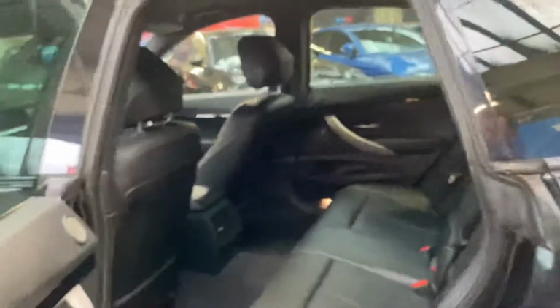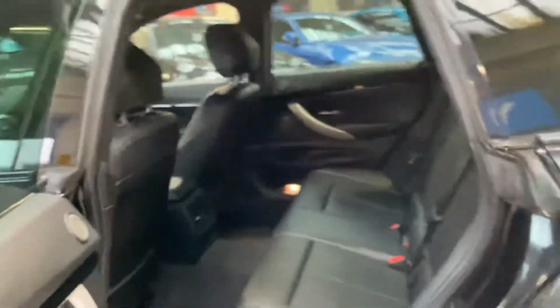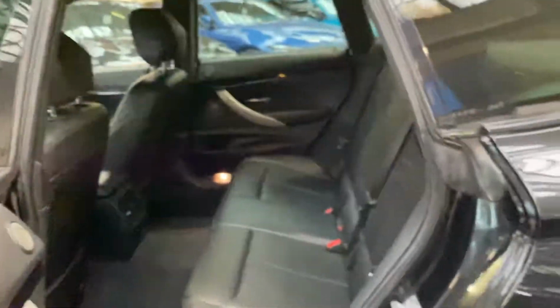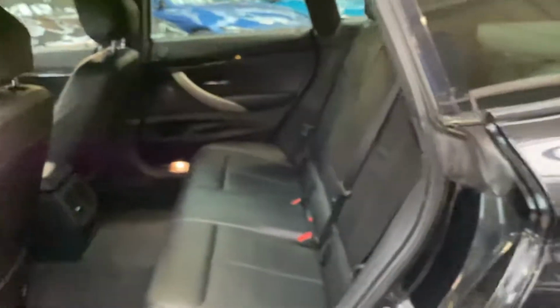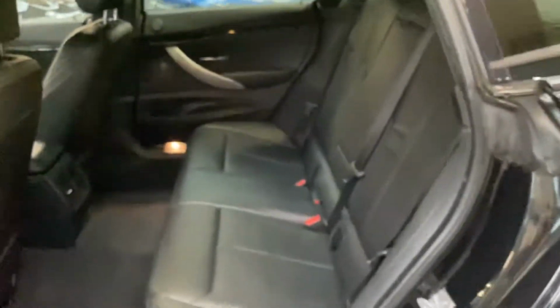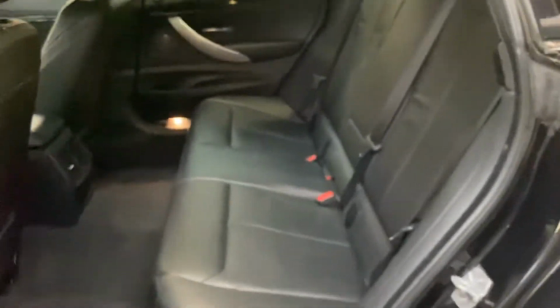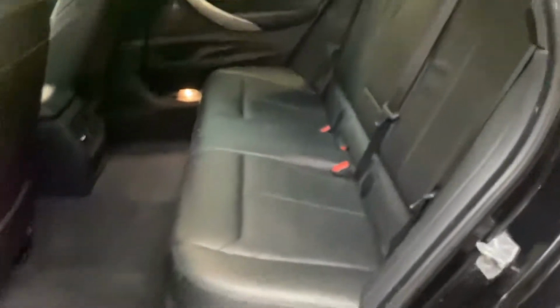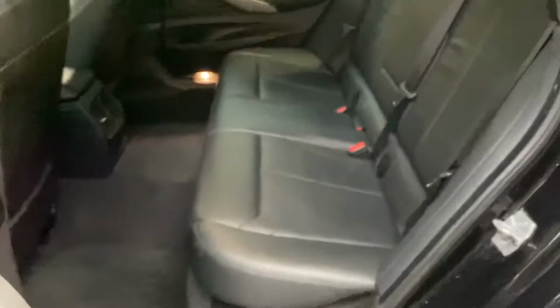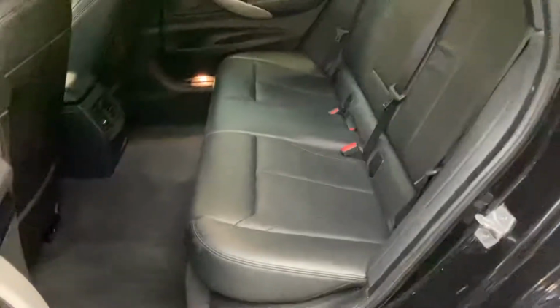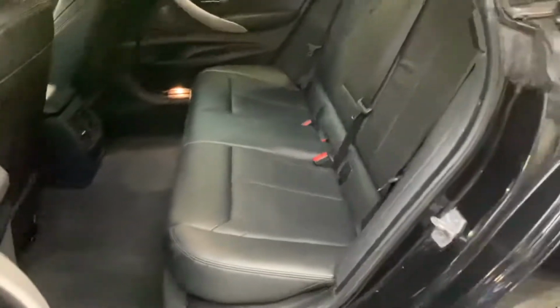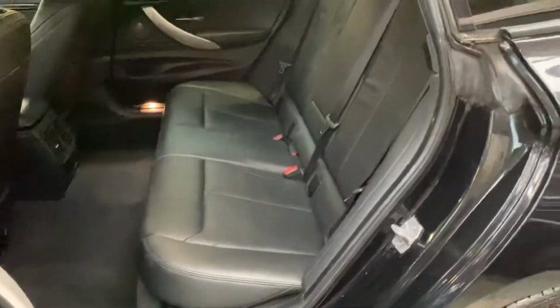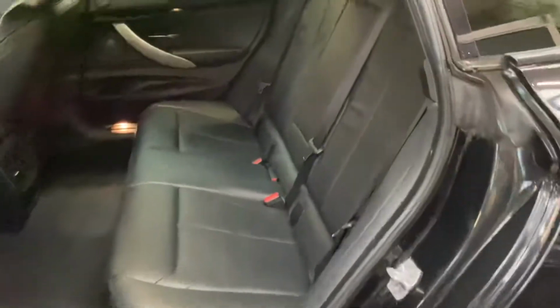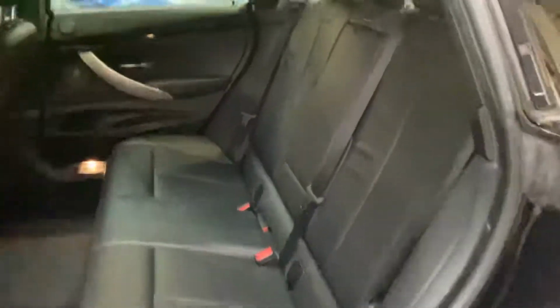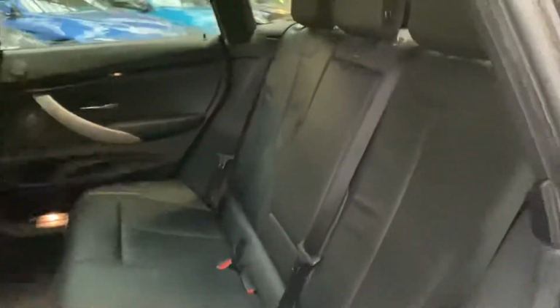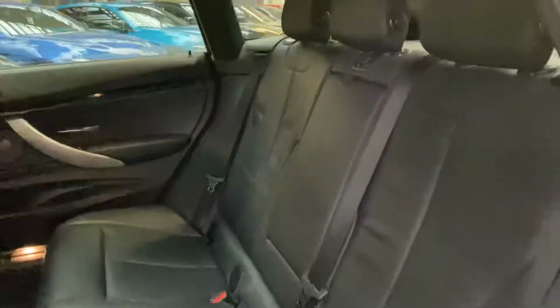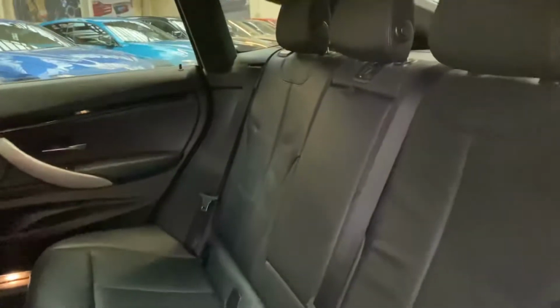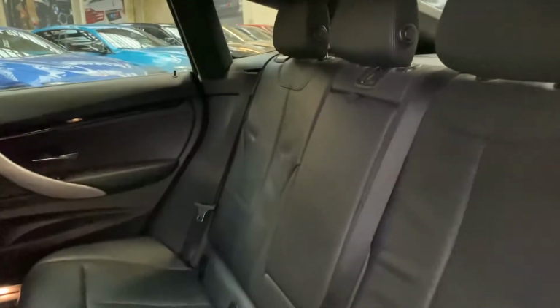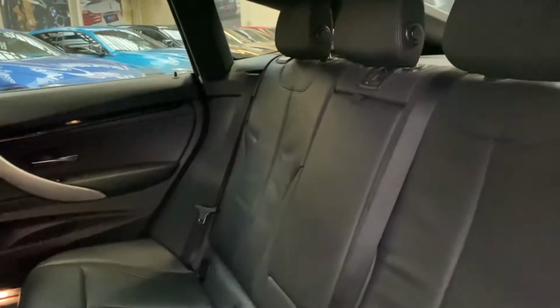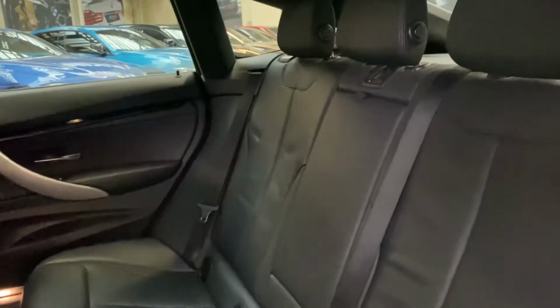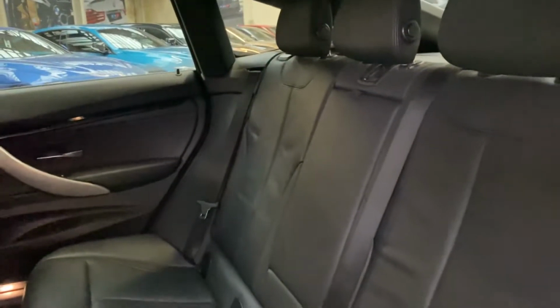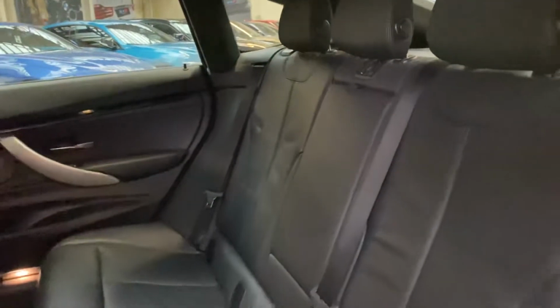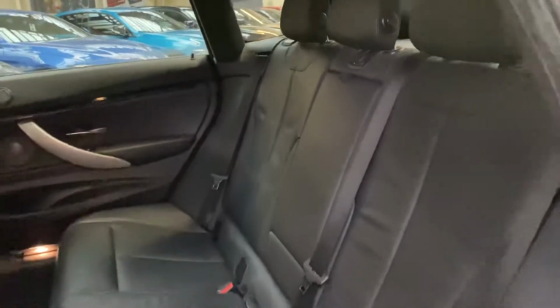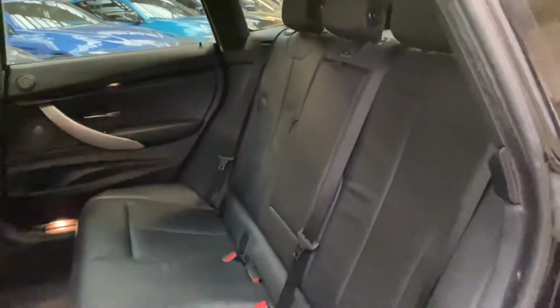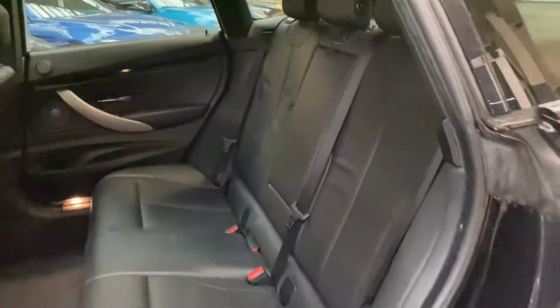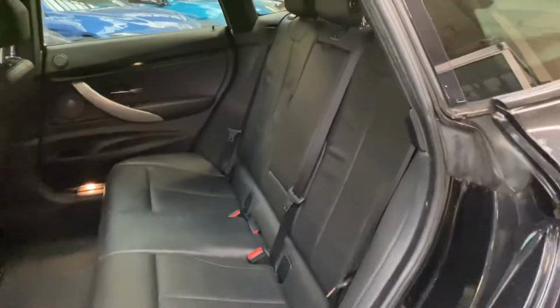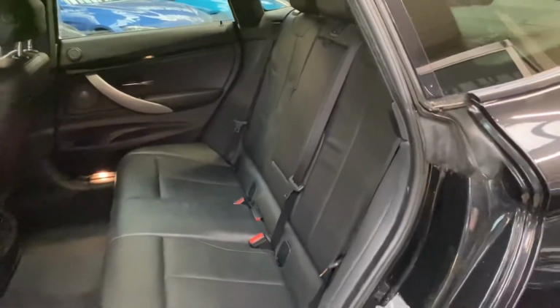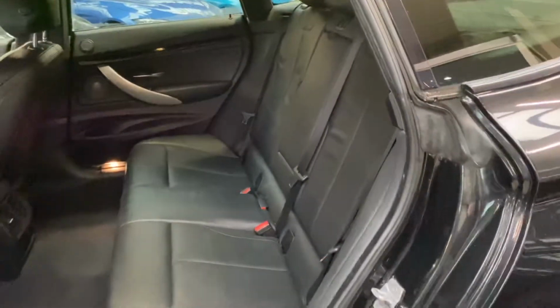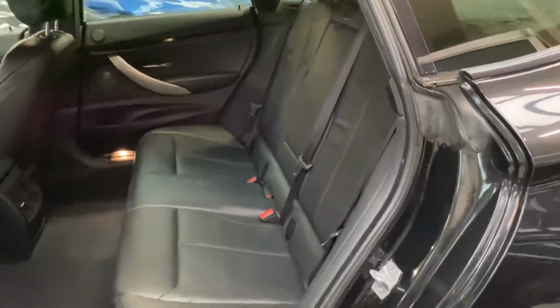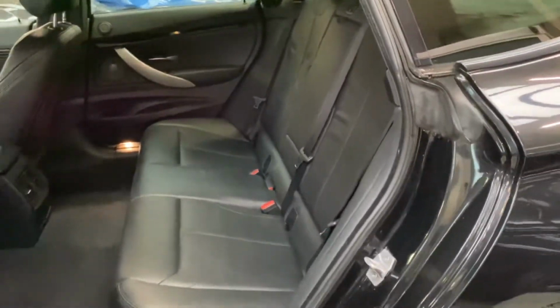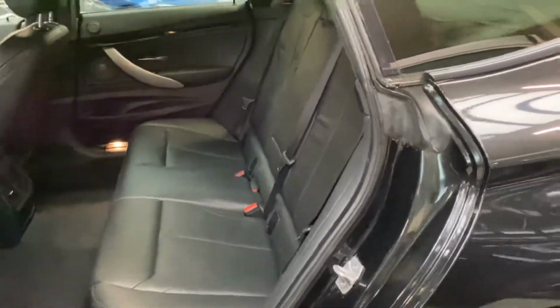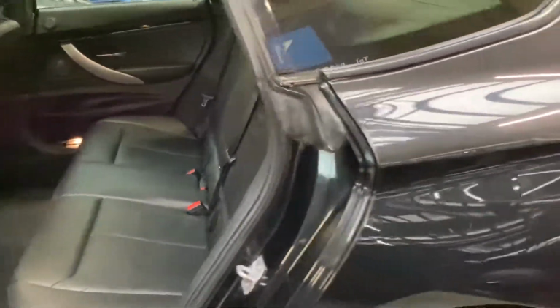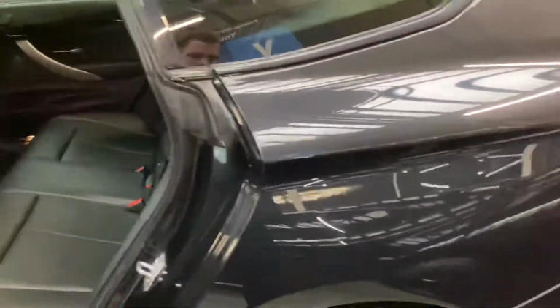For the rear passengers there's a very spacious three seat isofix rear bench. Central folding armrest and as you can see that's all very clean and tidy.